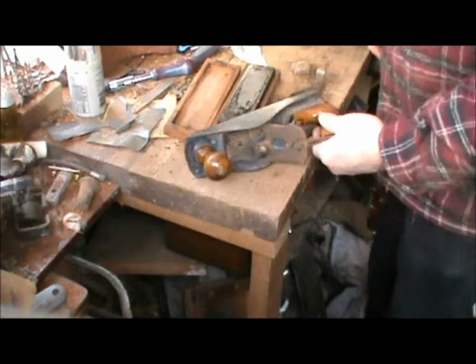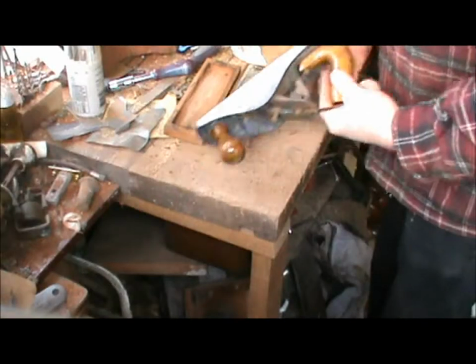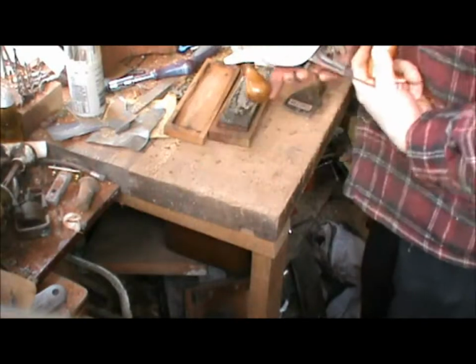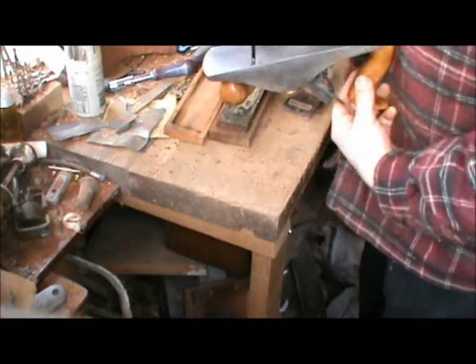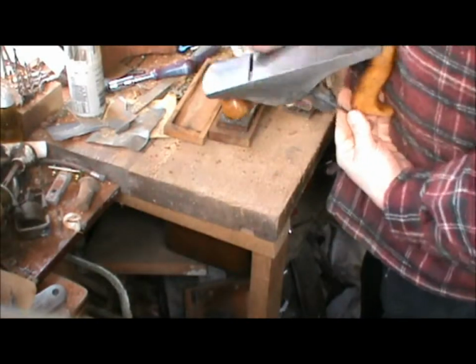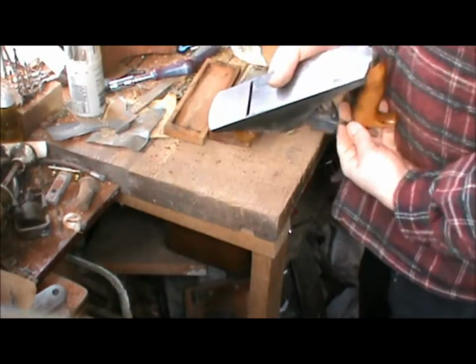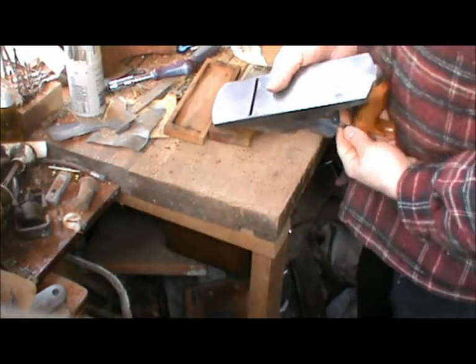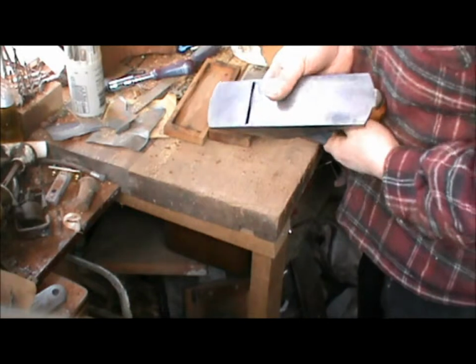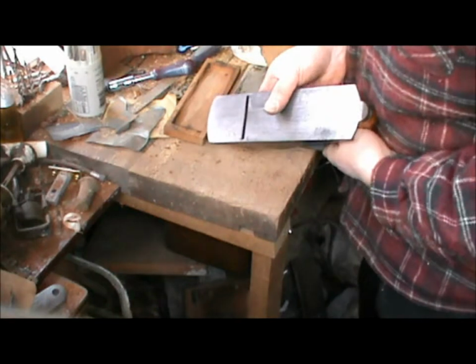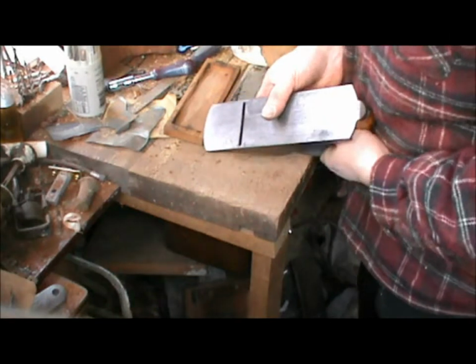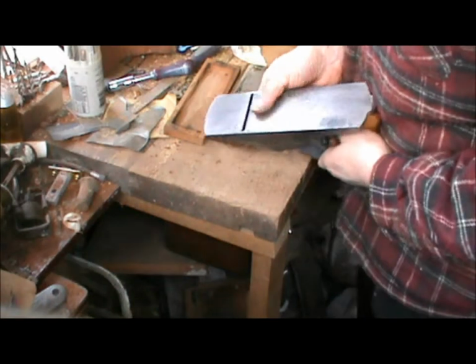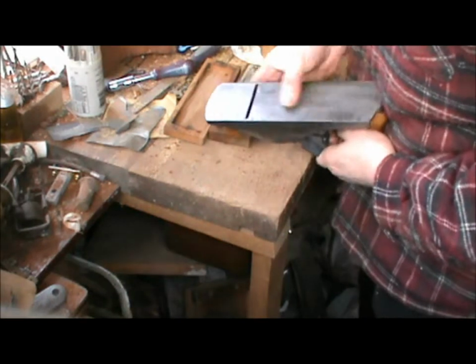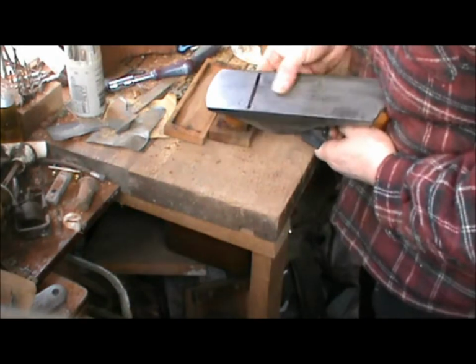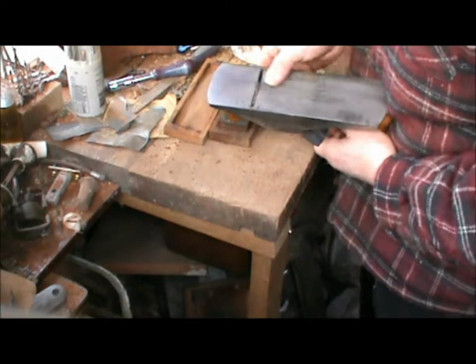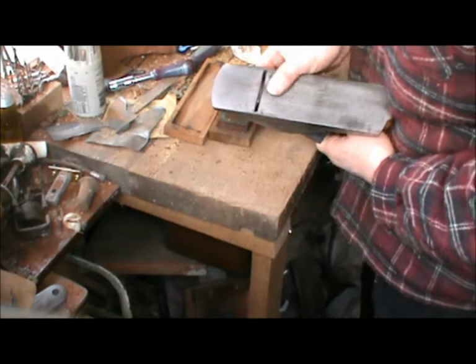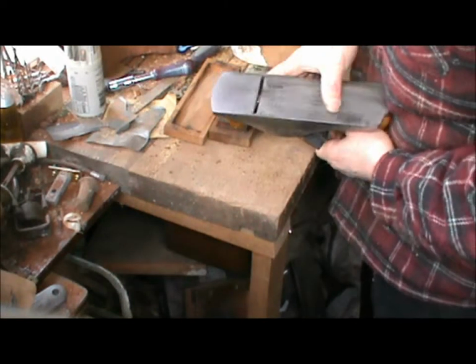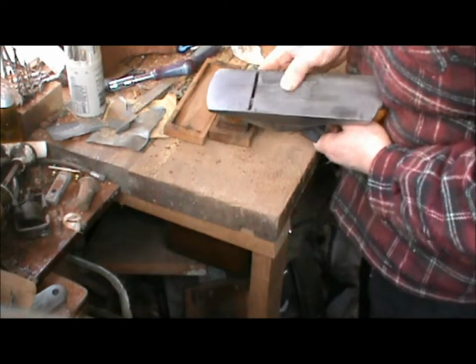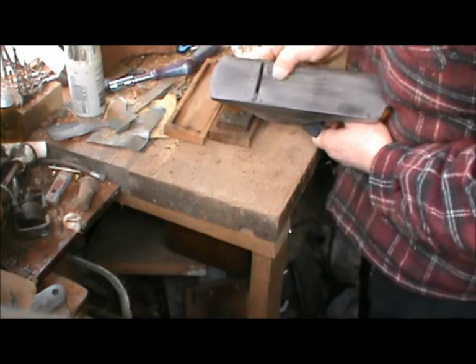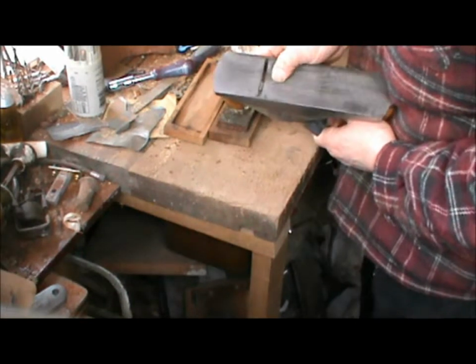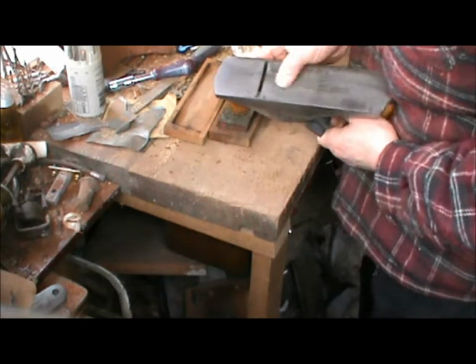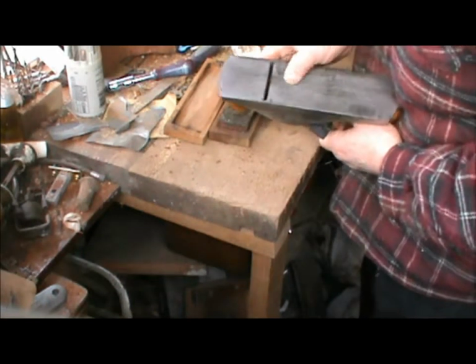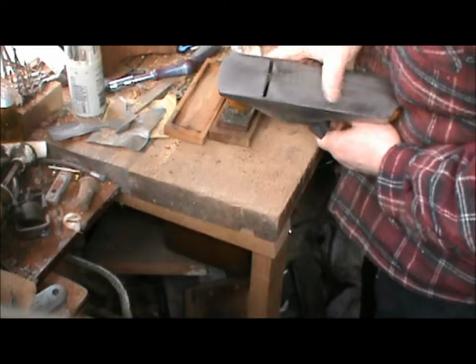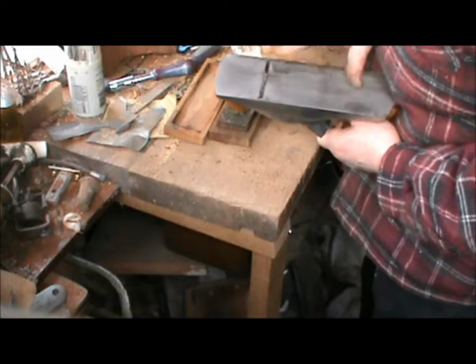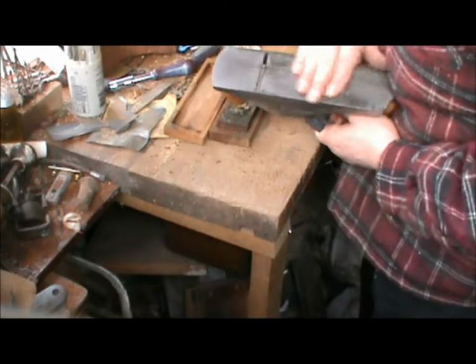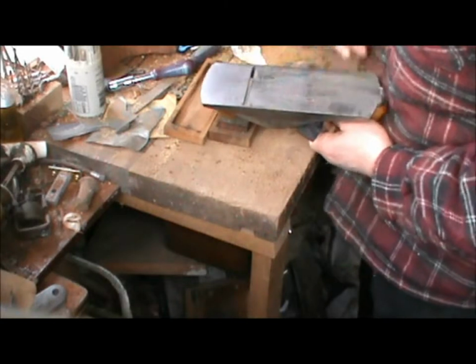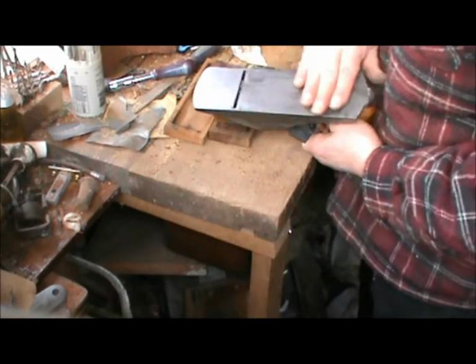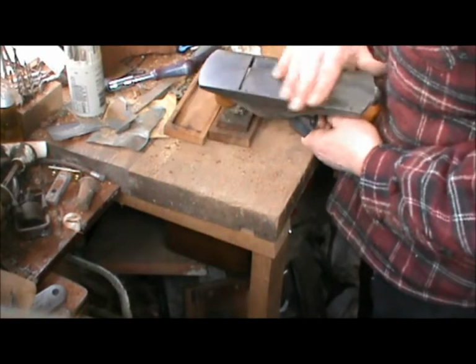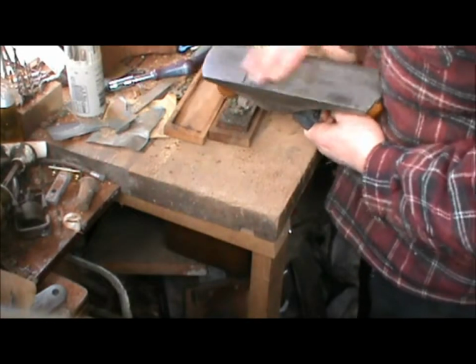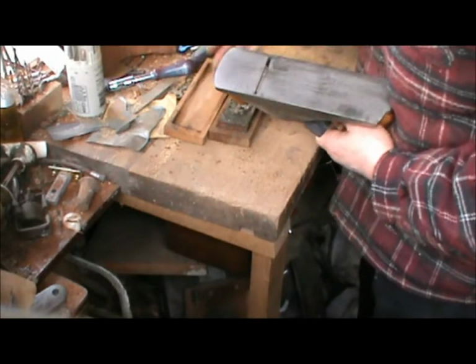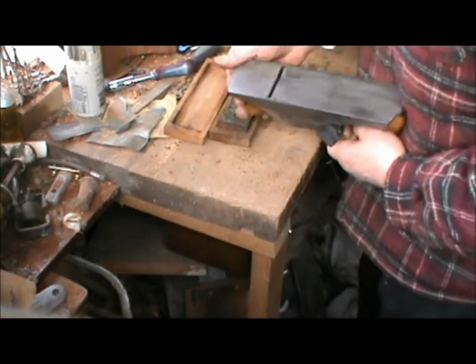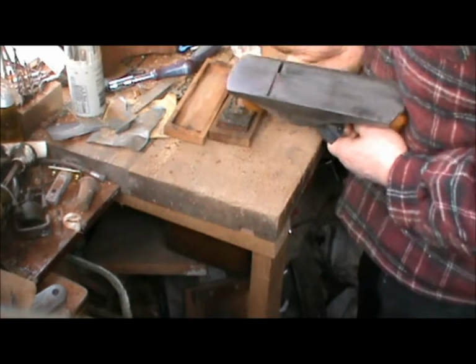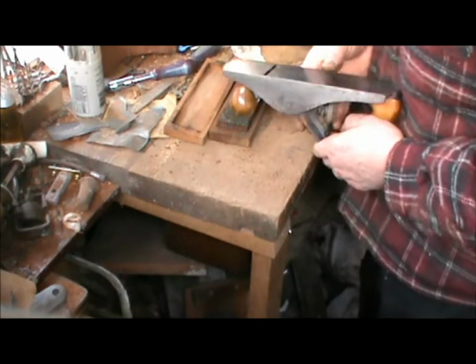And while I was at it I just put the stone over the sole of the plane. There's a couple of little burry bits on there that wouldn't have improved things very much.